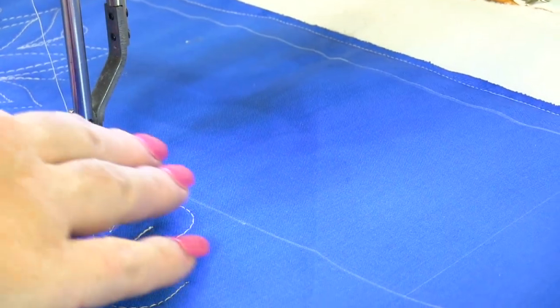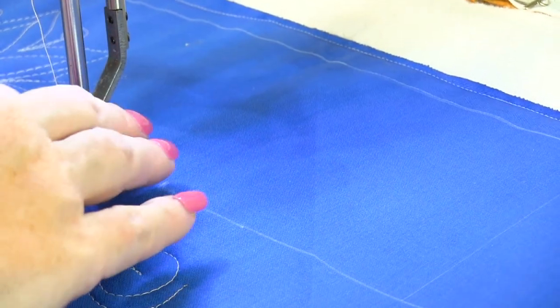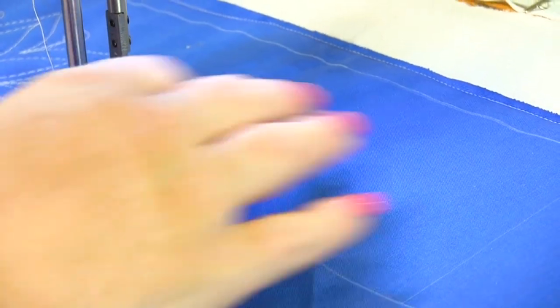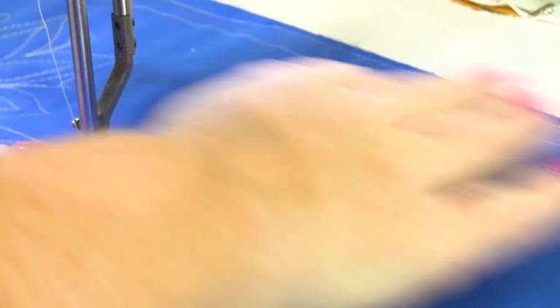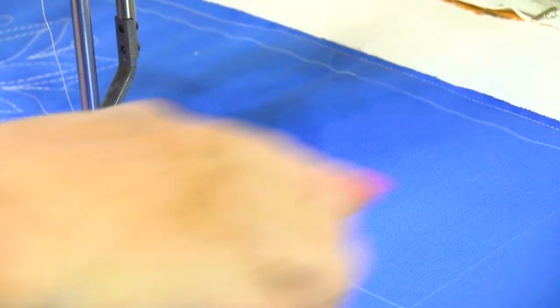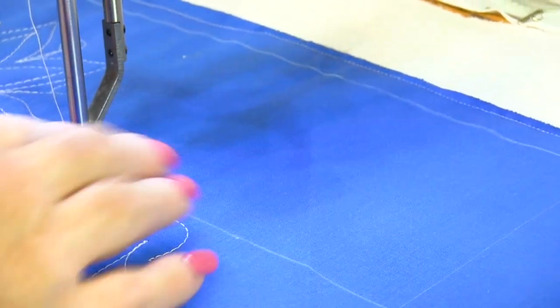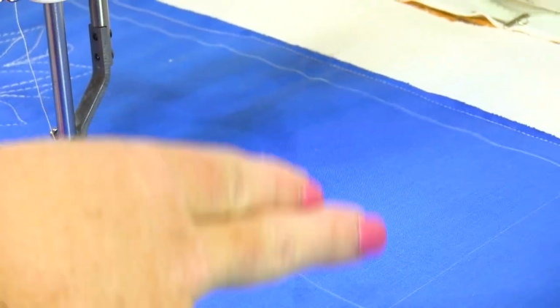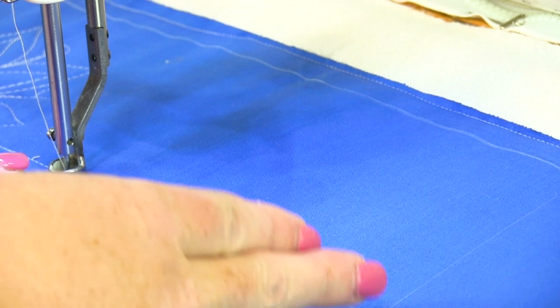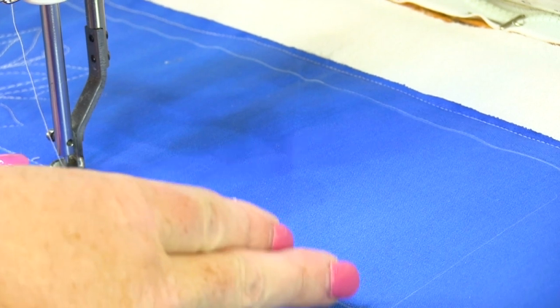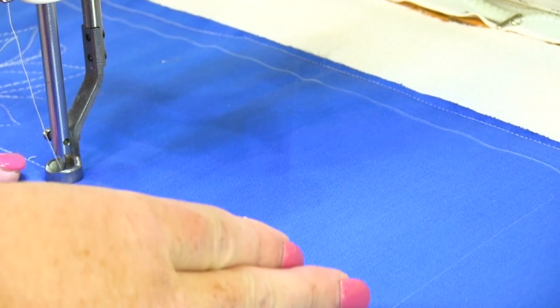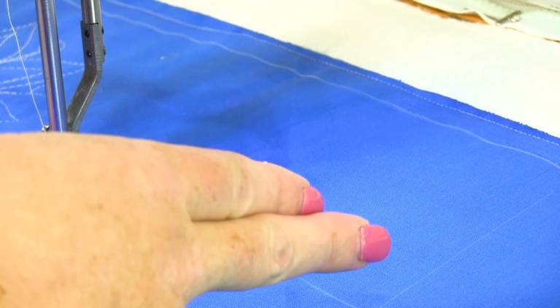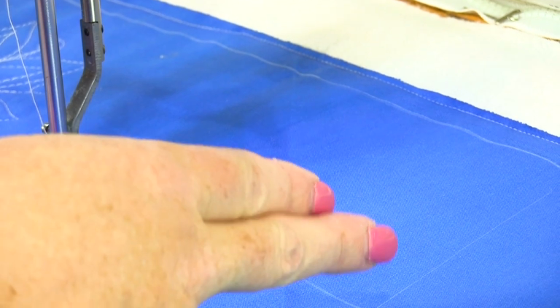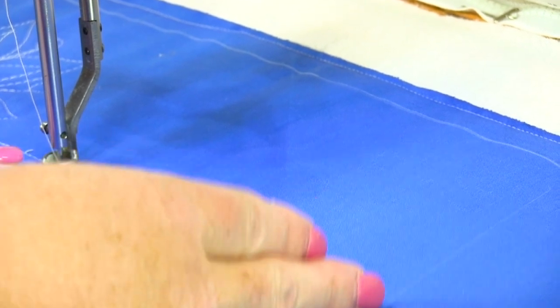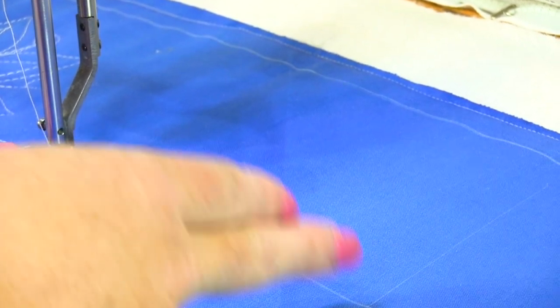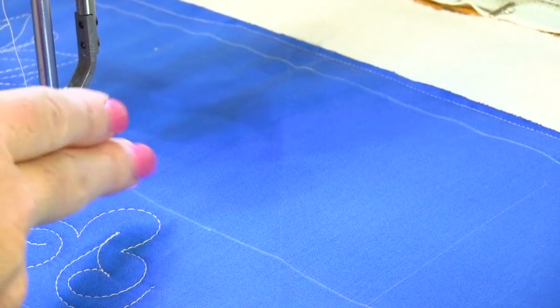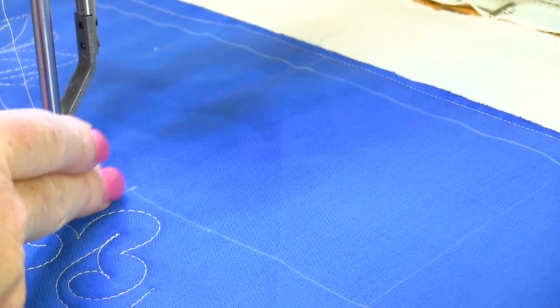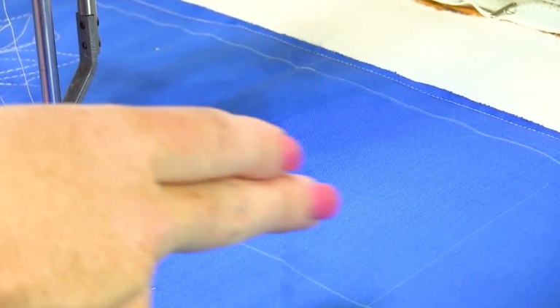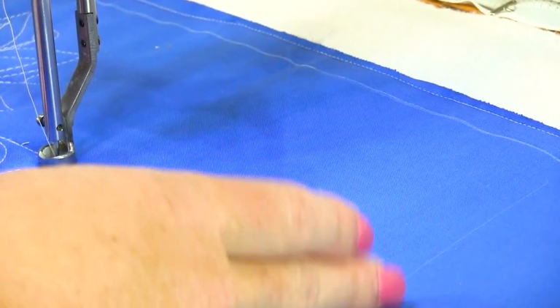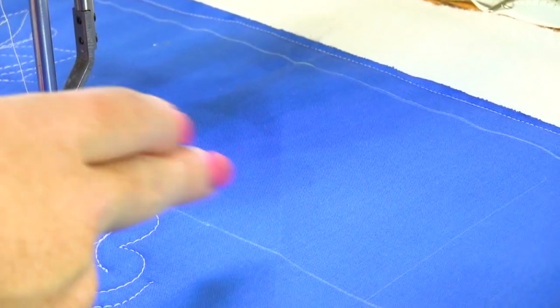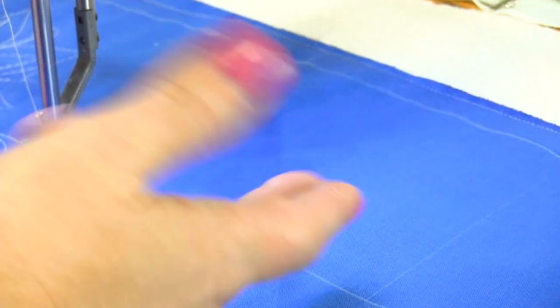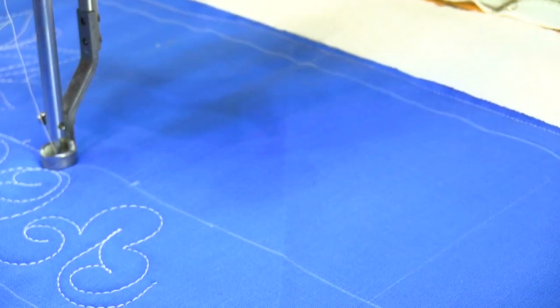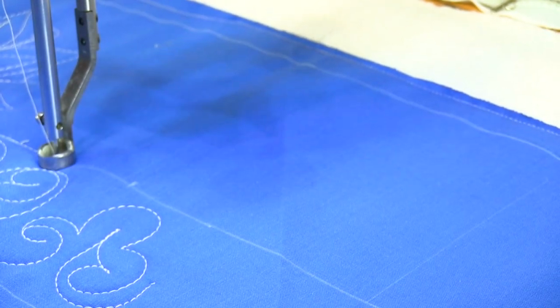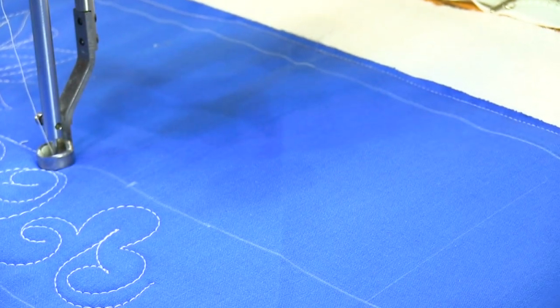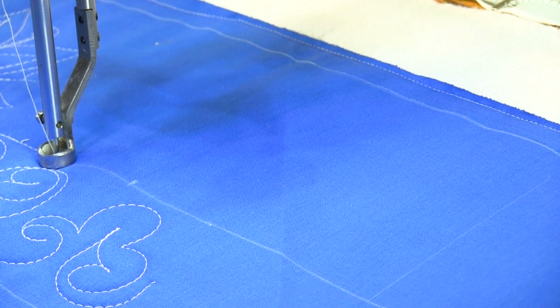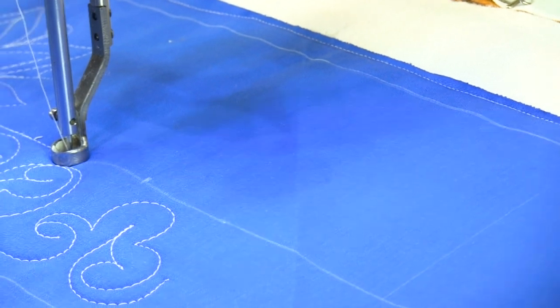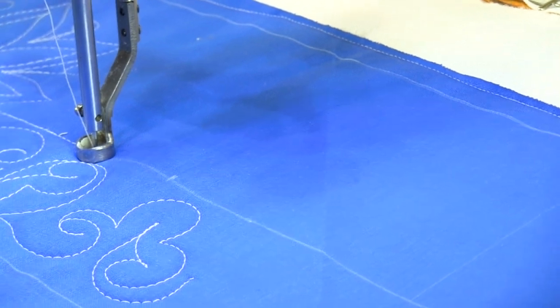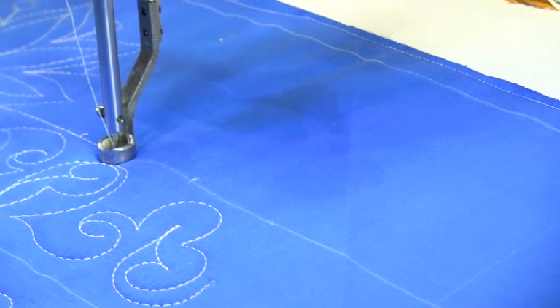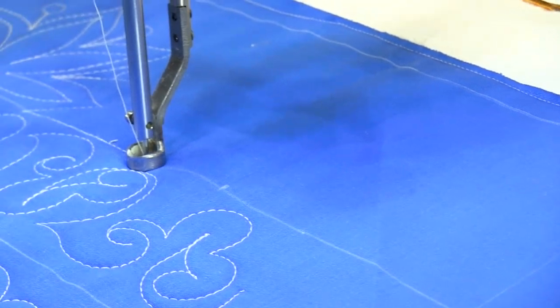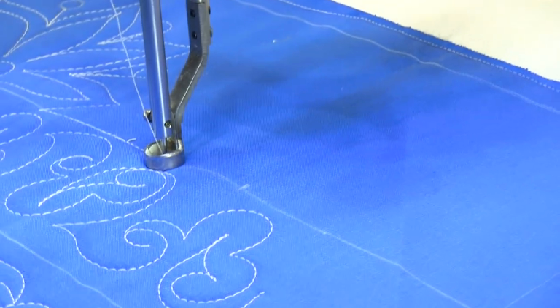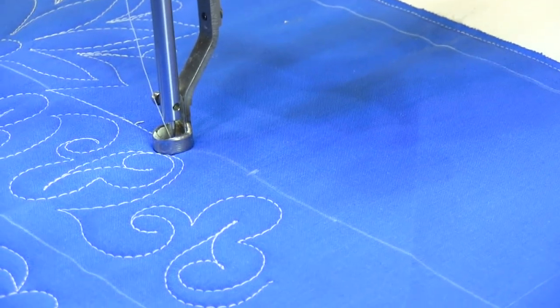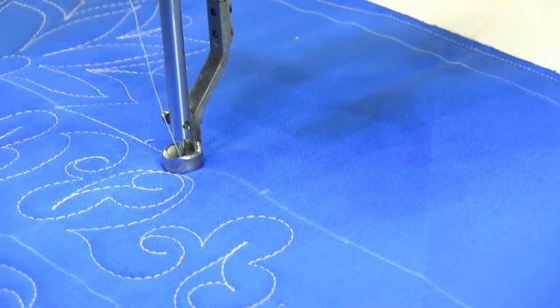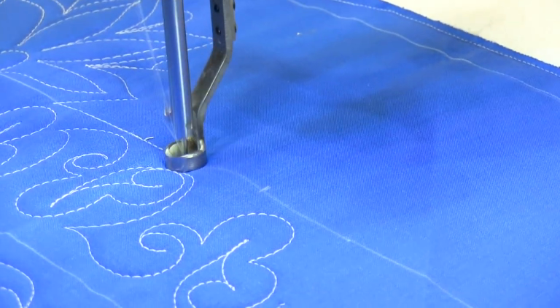I've got a border chalked out, and I've actually given myself some other registration lines to give myself spacing between each of the motifs, which will just help me keep things even.